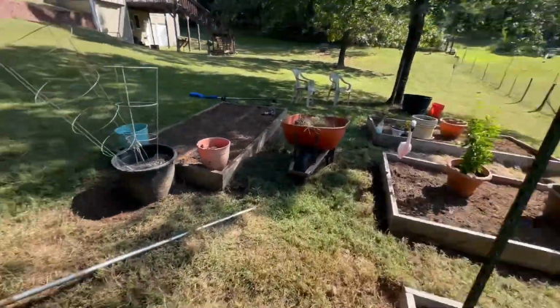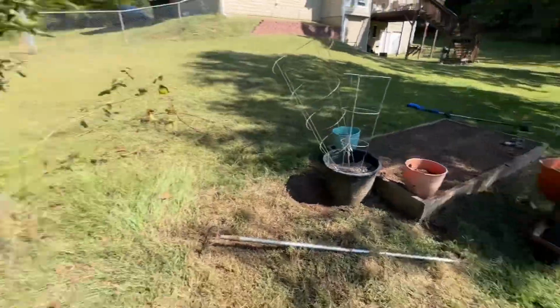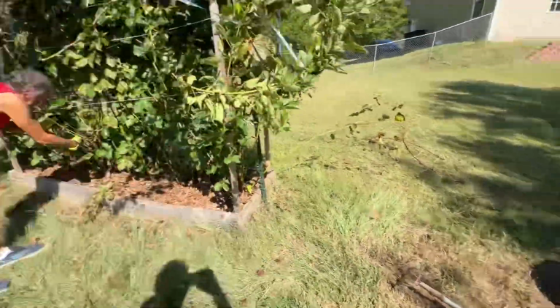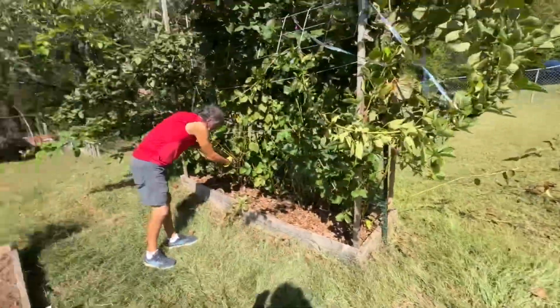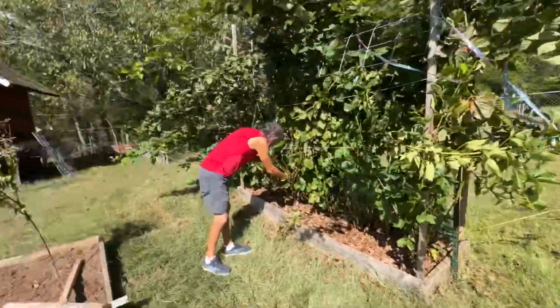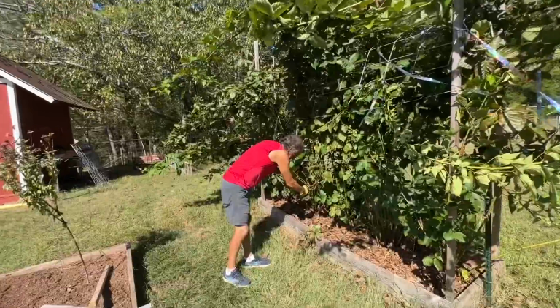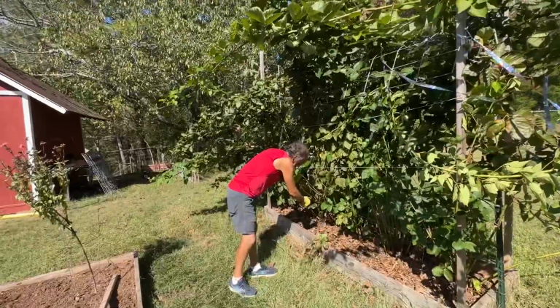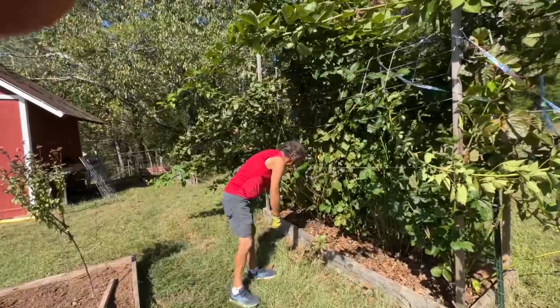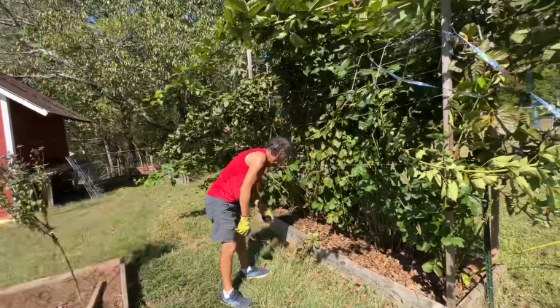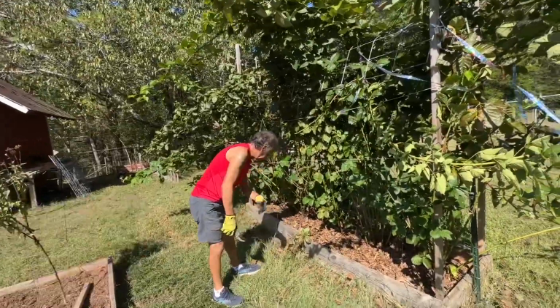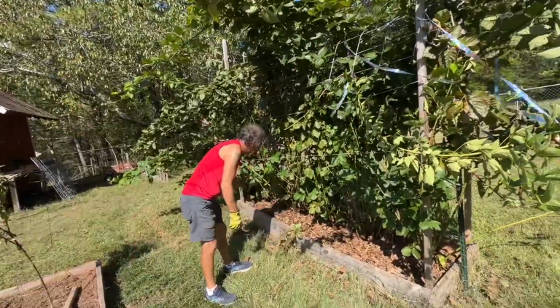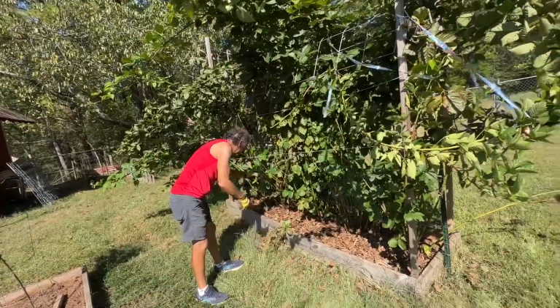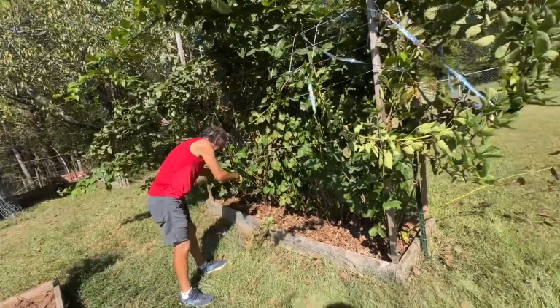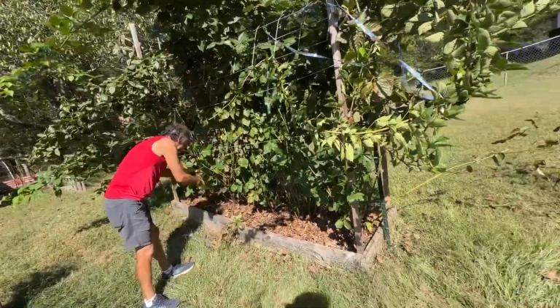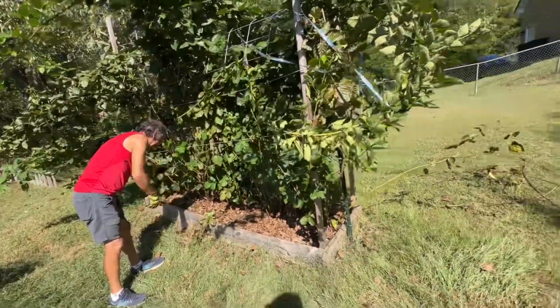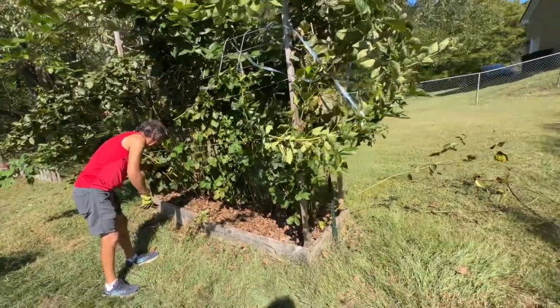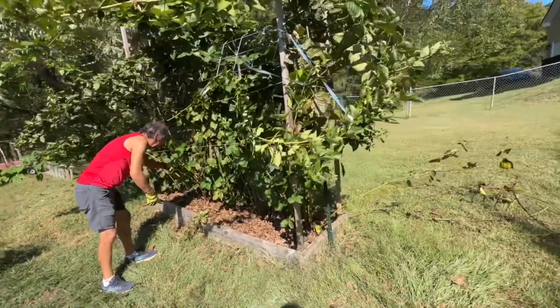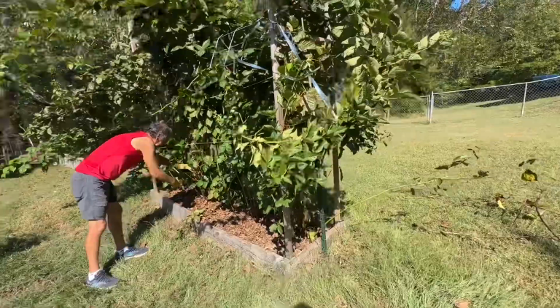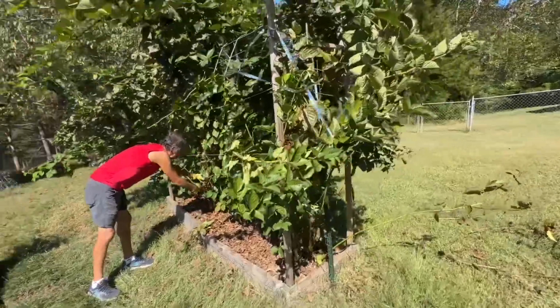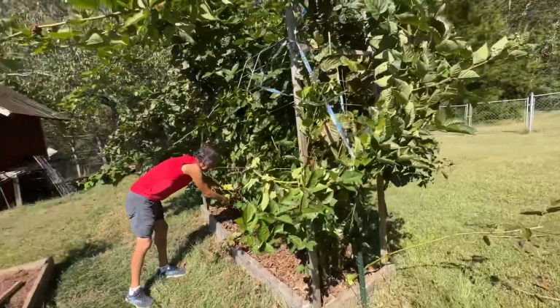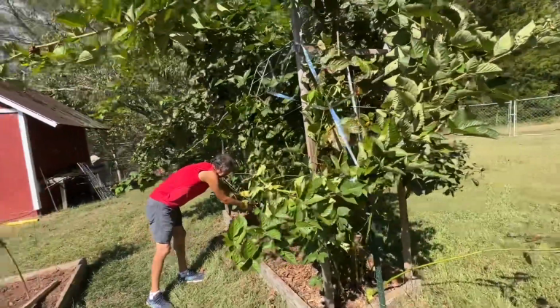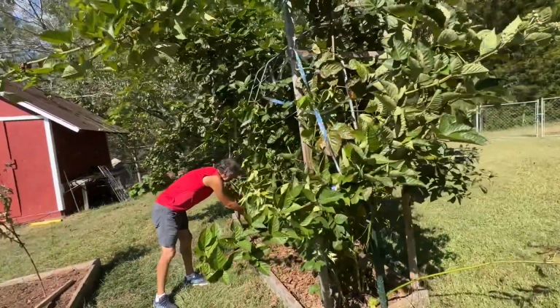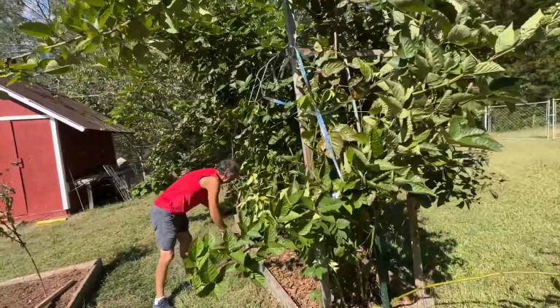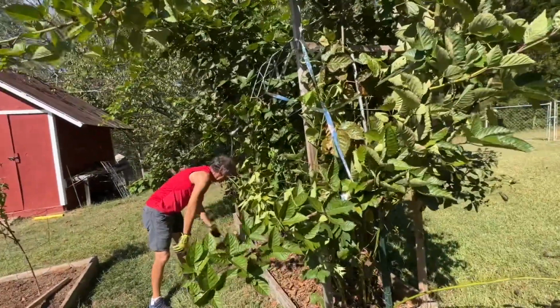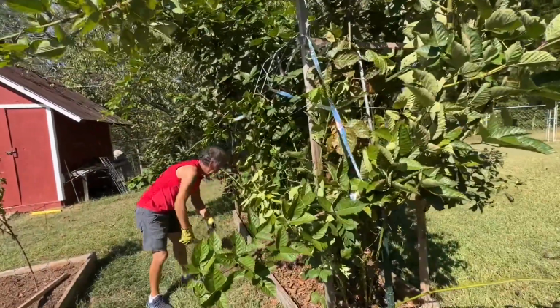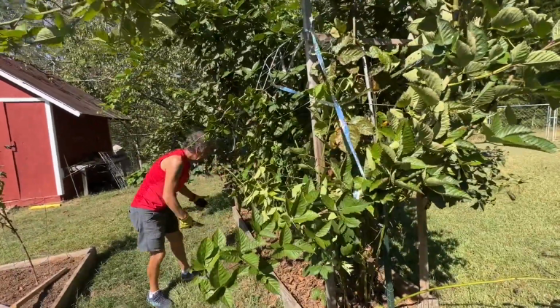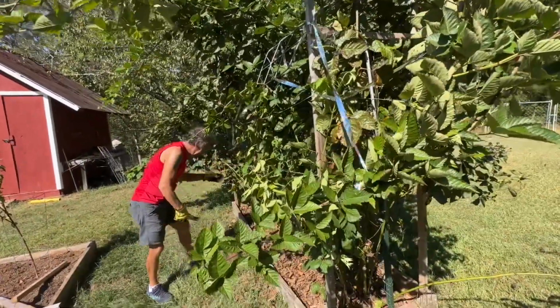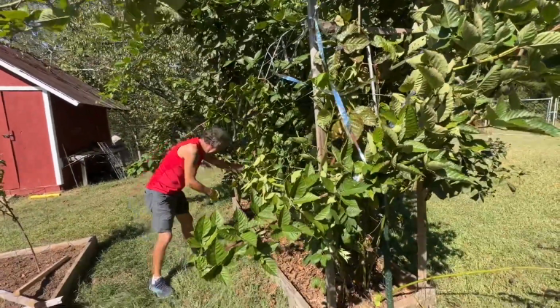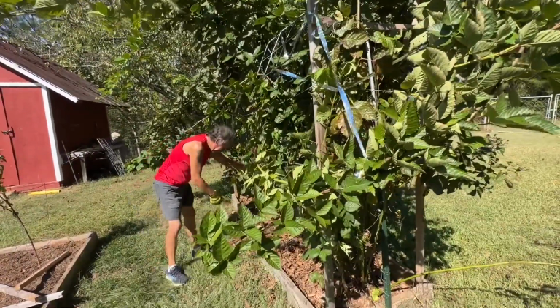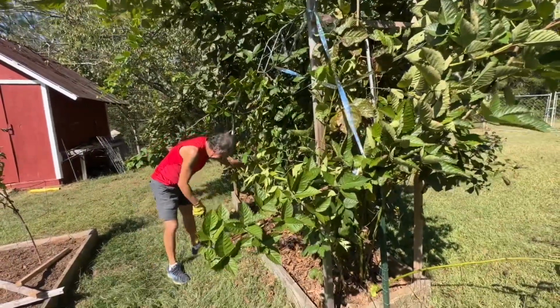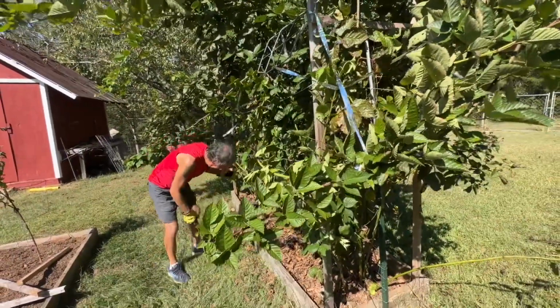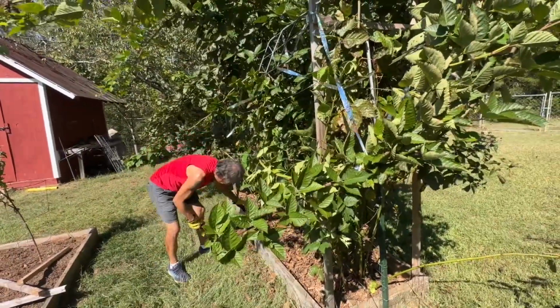I got my cousin the arborist doing all the work. He worked for Uncle Sam for a long time, so he knows all about waste and cutting the fat.